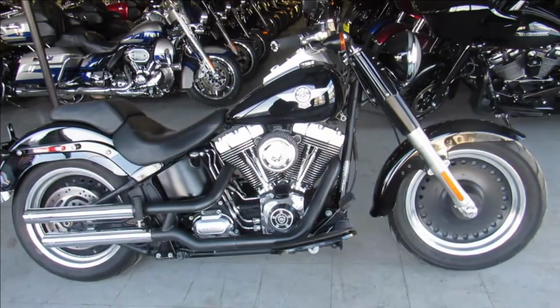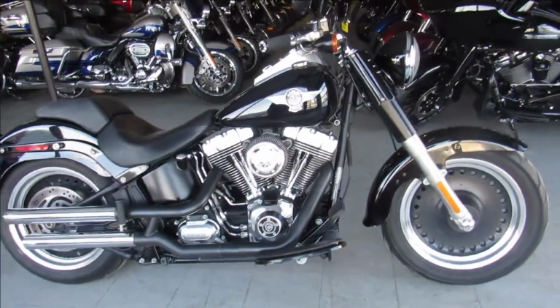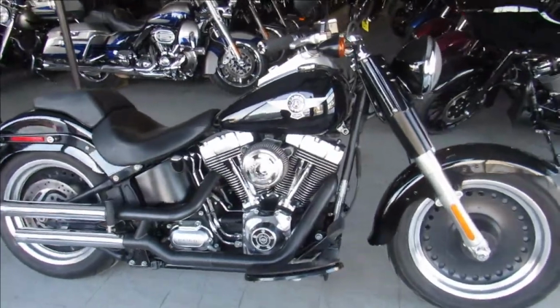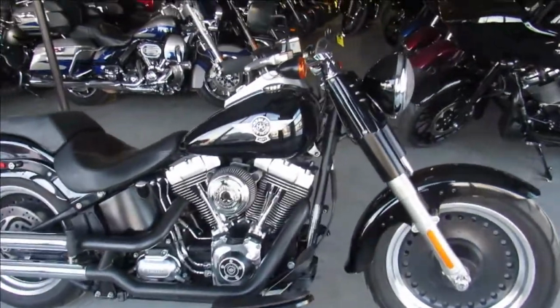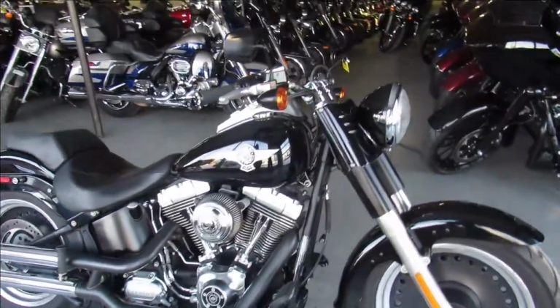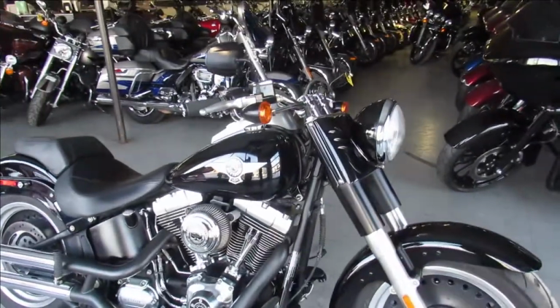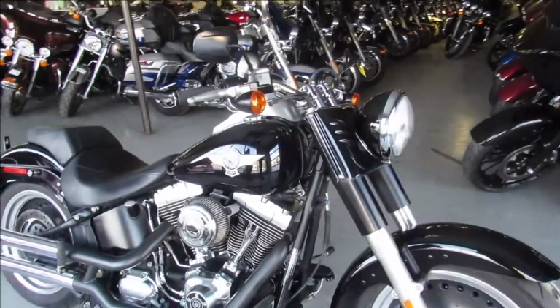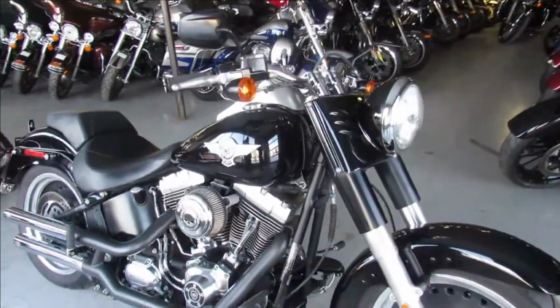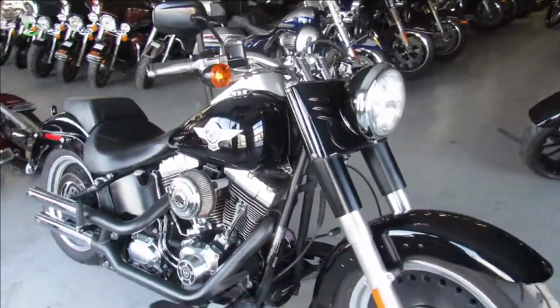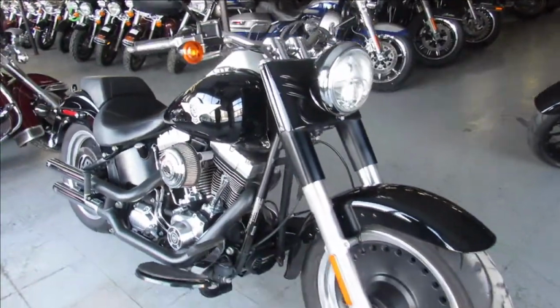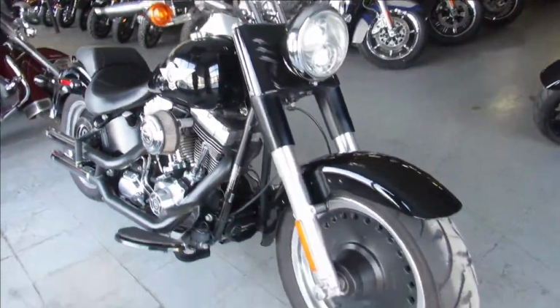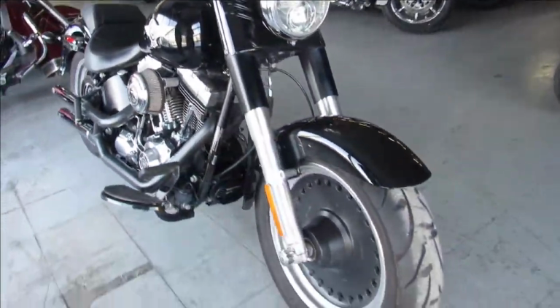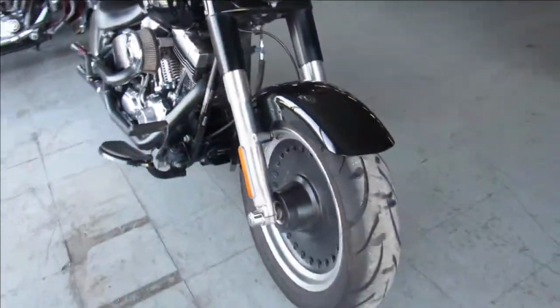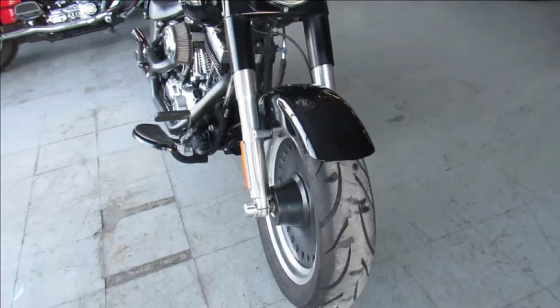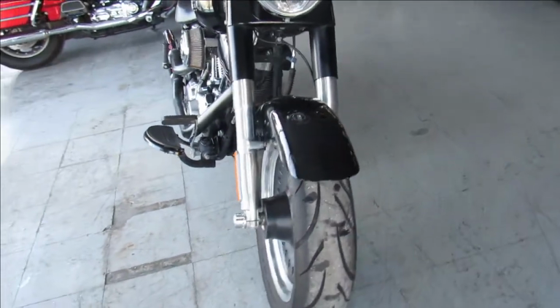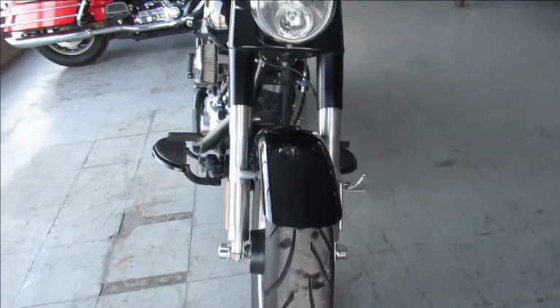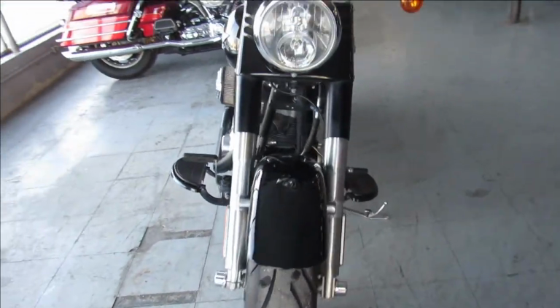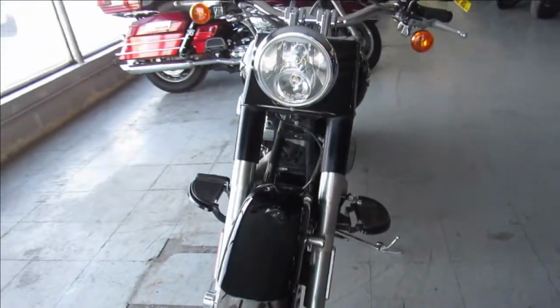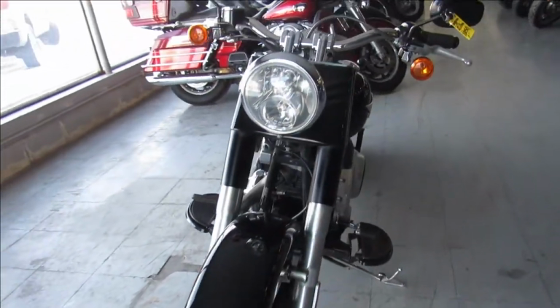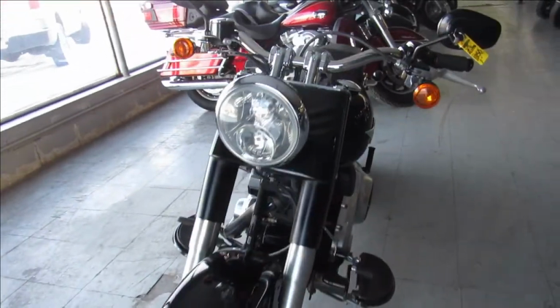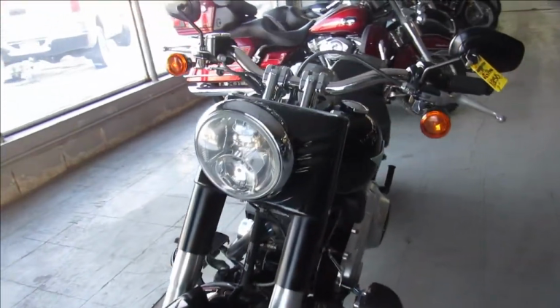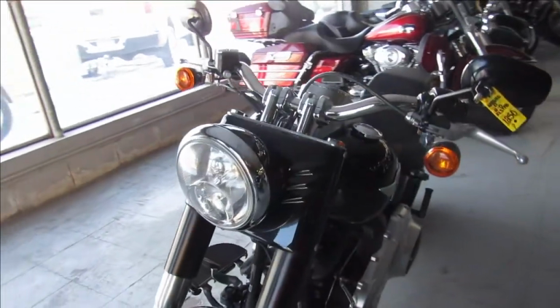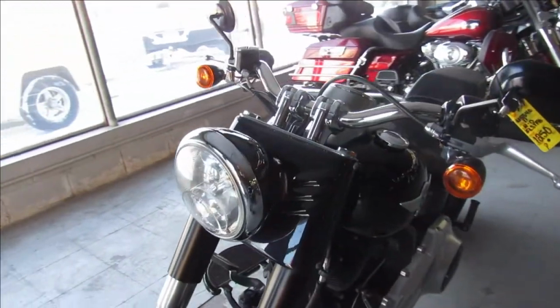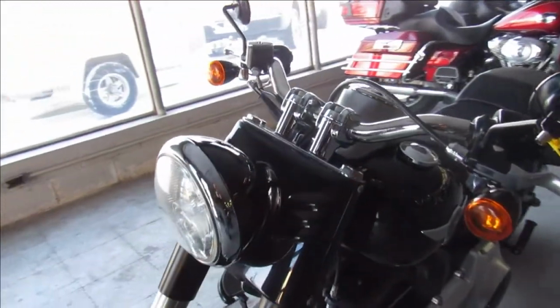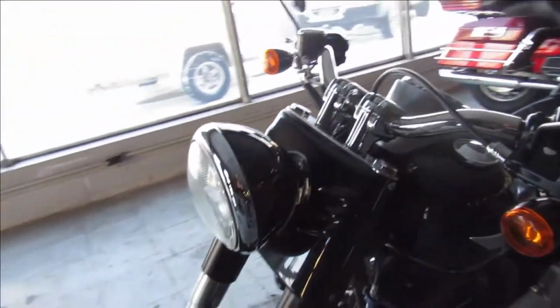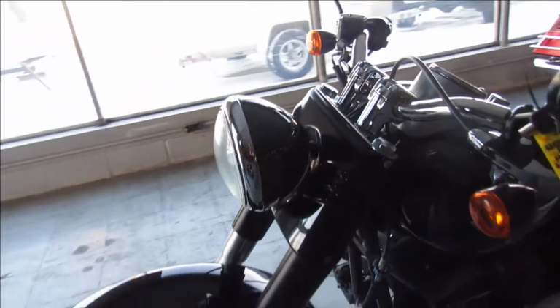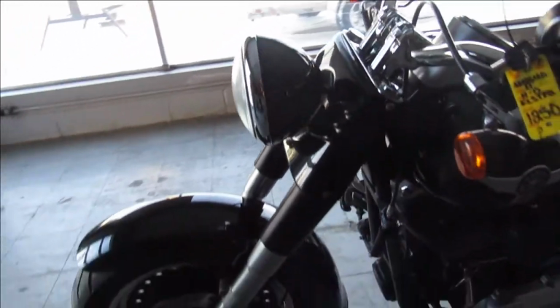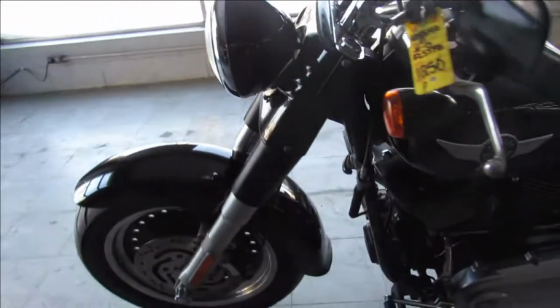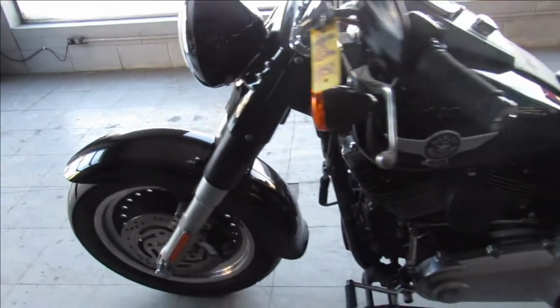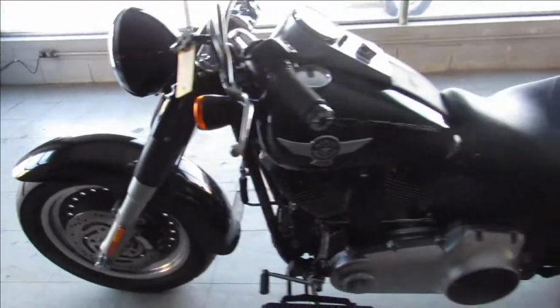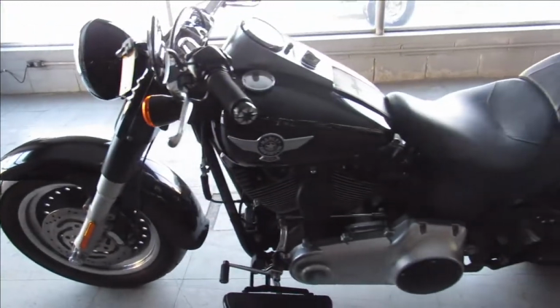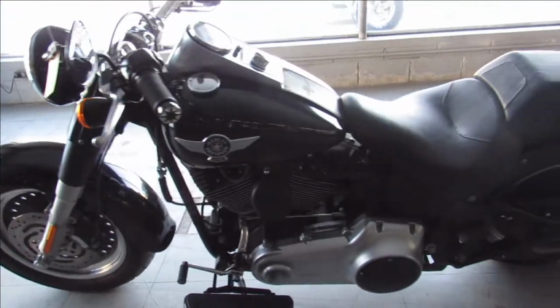Hey guys, ApprovalPowerSports.com here doing some videos on some Harleys we just got in. You're not going to want to miss this one — it's a 2011 Fat Boy with only 3,413 miles on it. You heard it right, 3,413 miles.